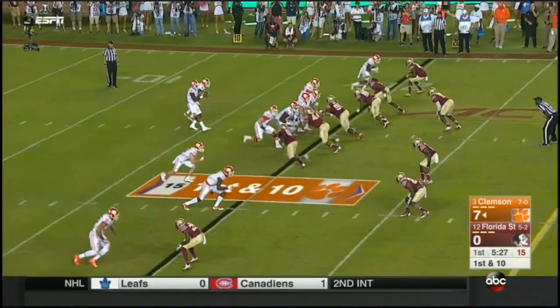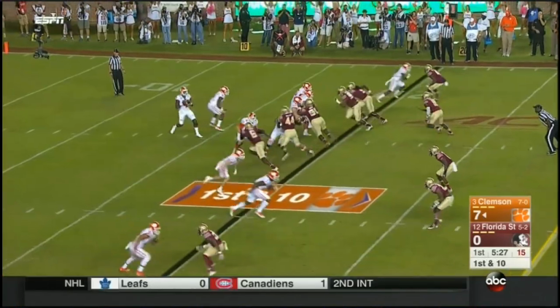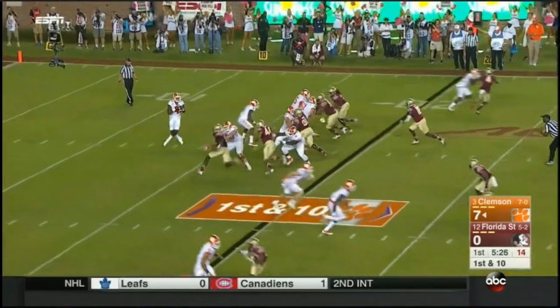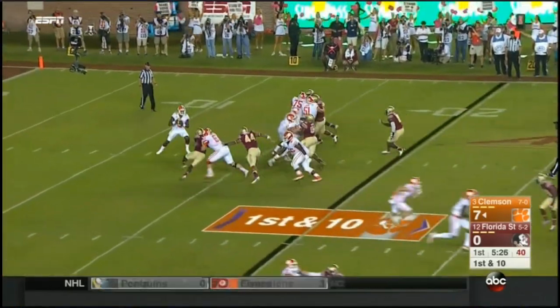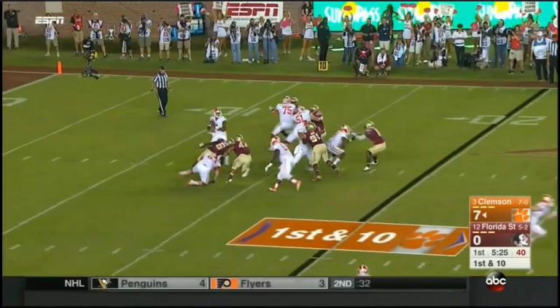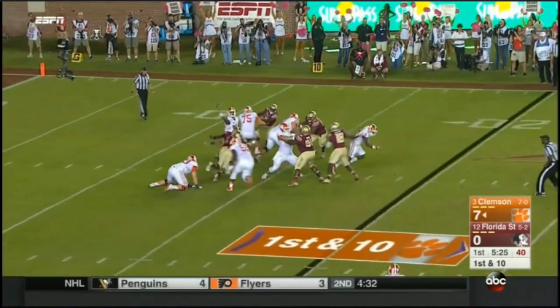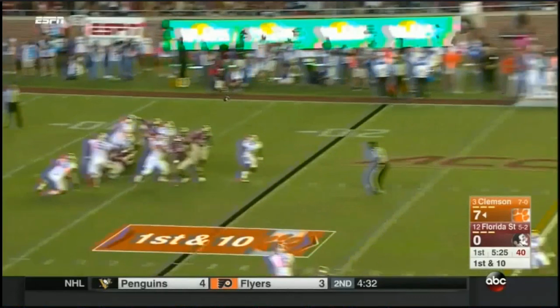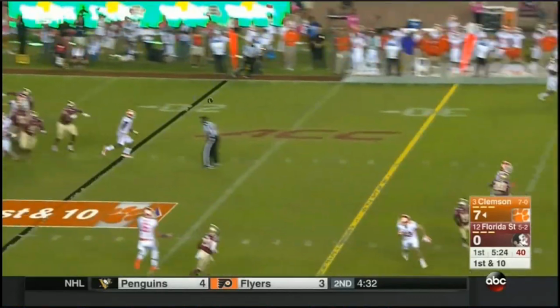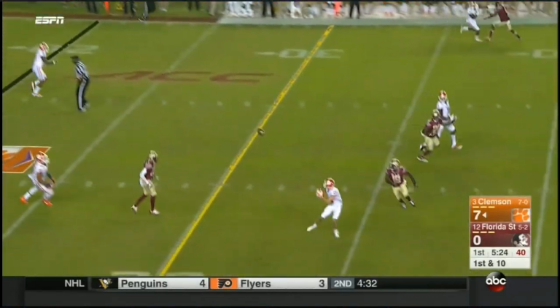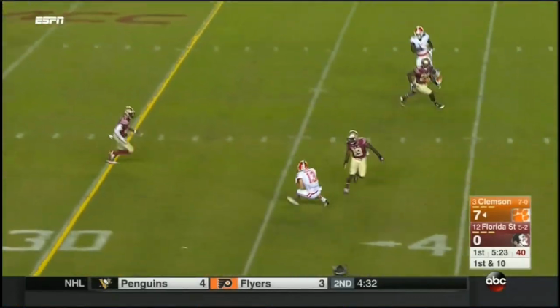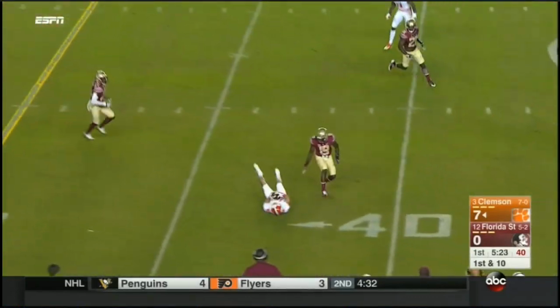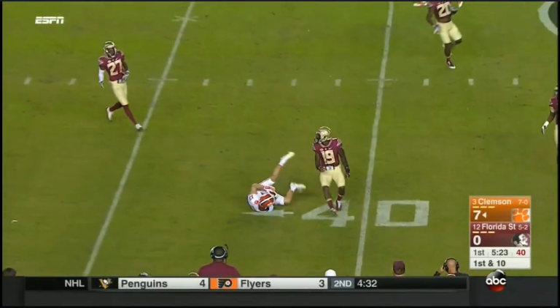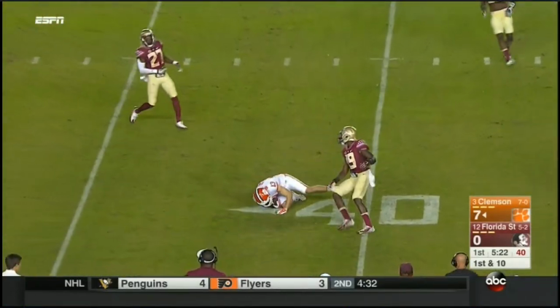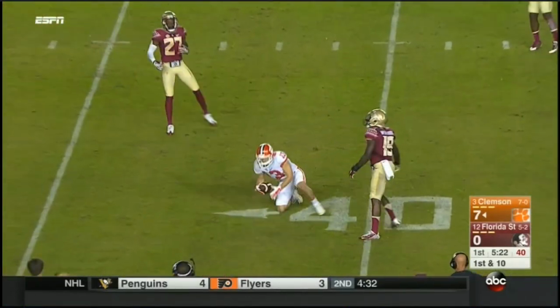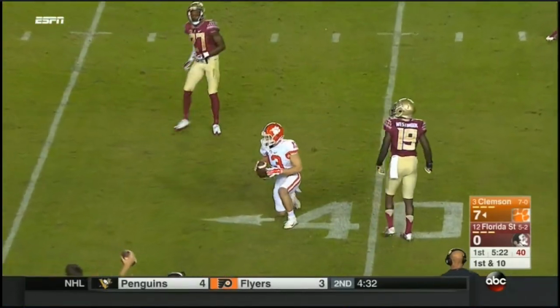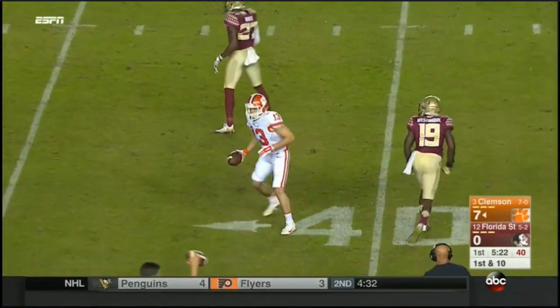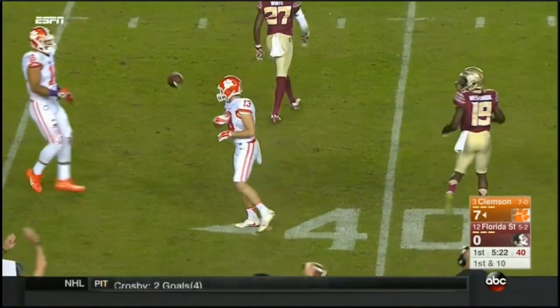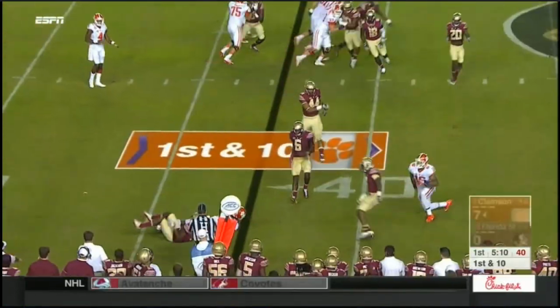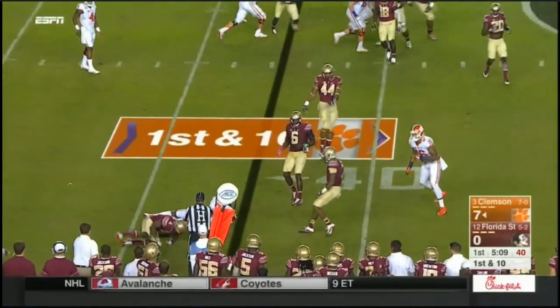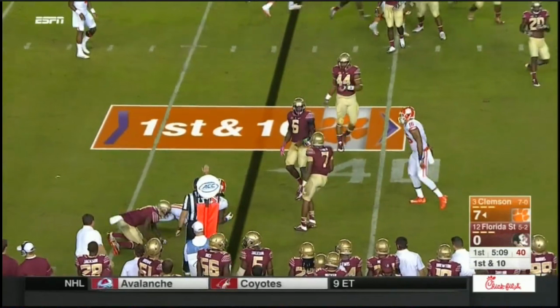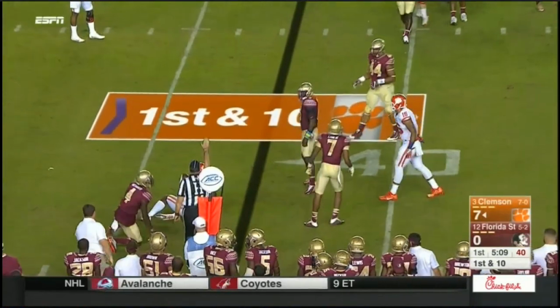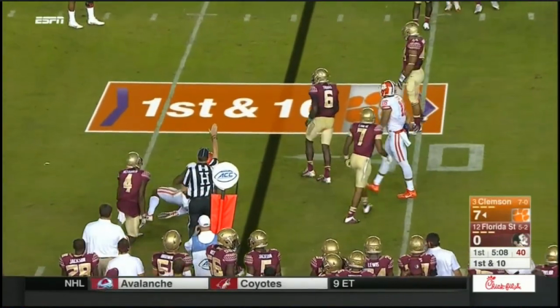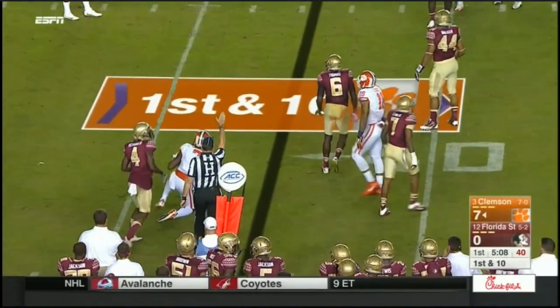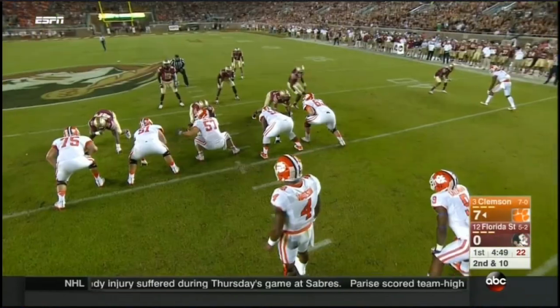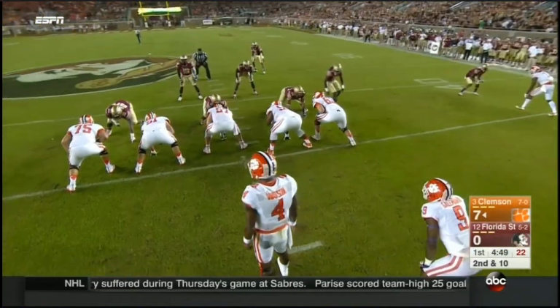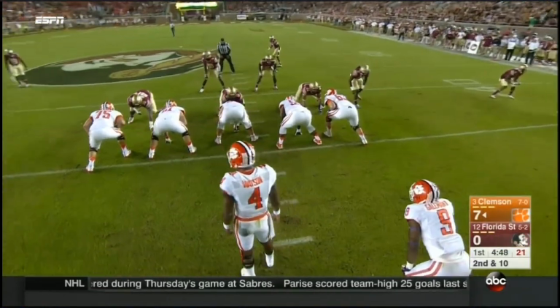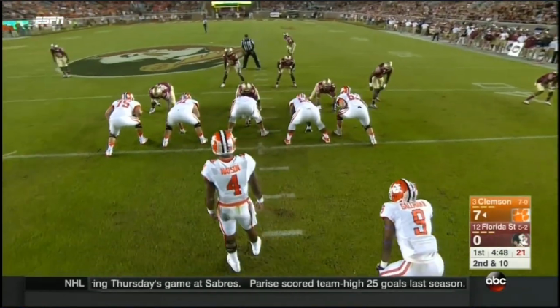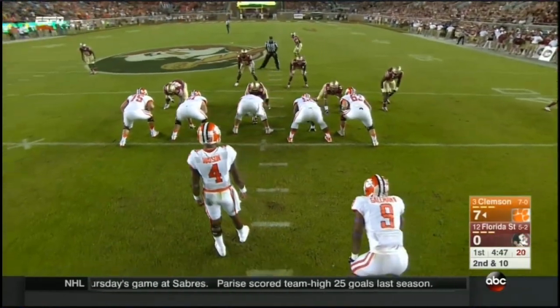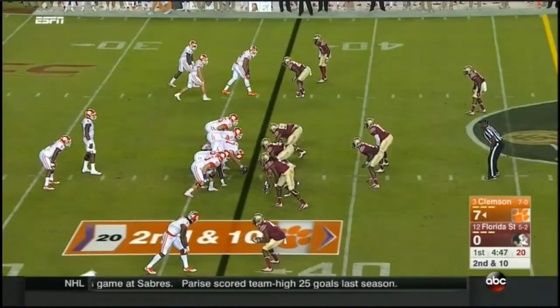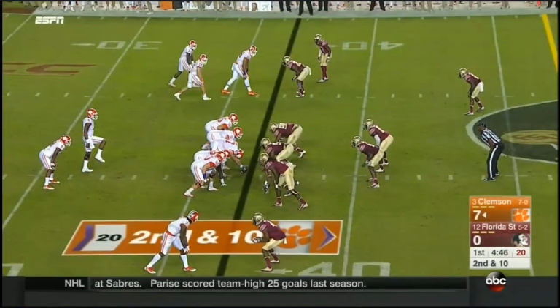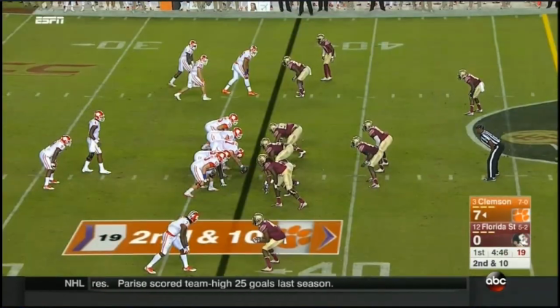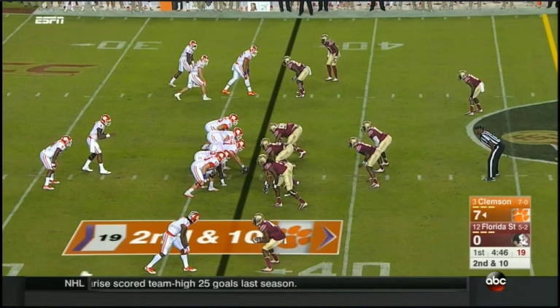Receiver to safety, playing at this kind of level against these kind of receivers and this quarterback. There is Hunter Renfro. That's Williams making the play and was able to still get enough on that throw to pick up the first down.